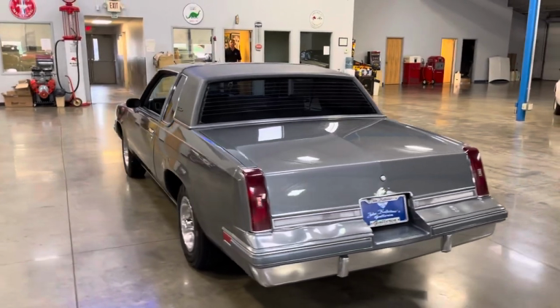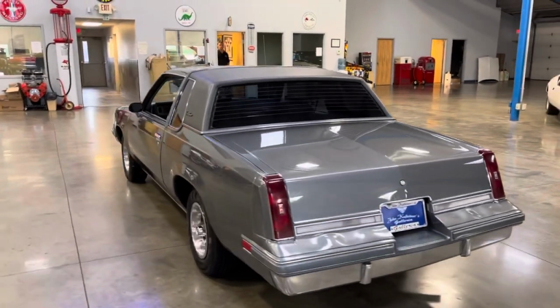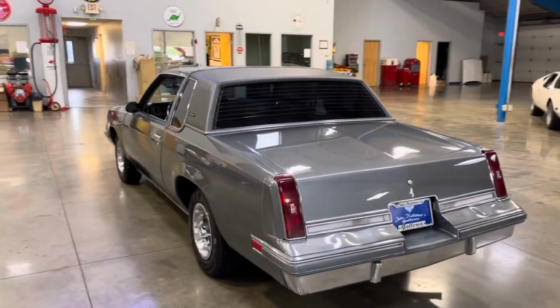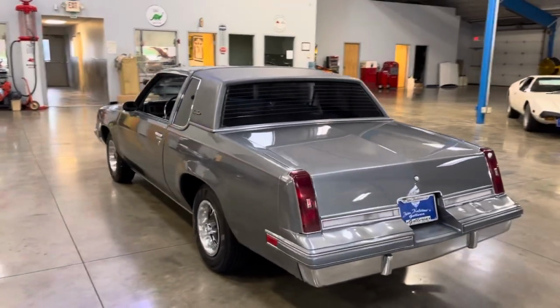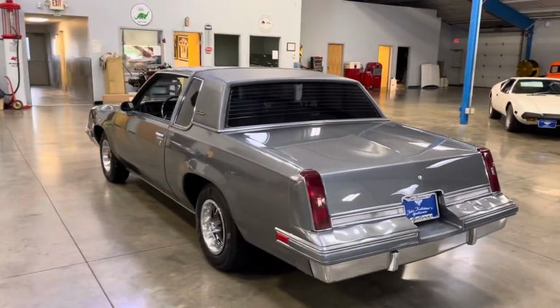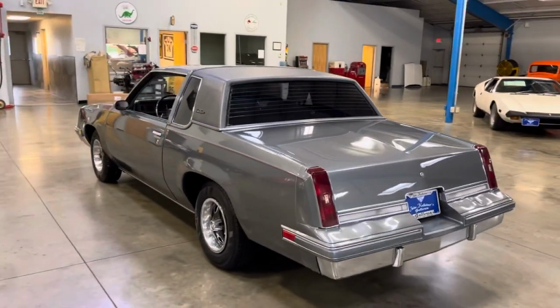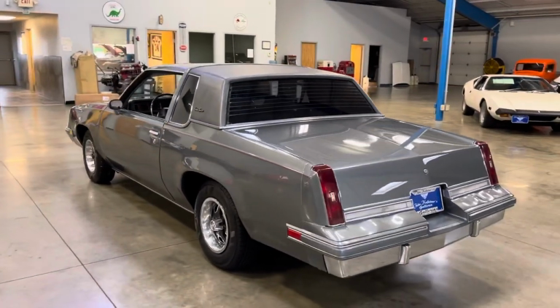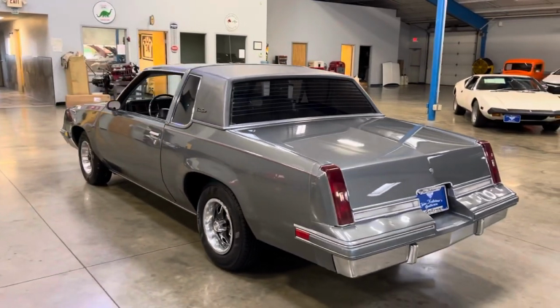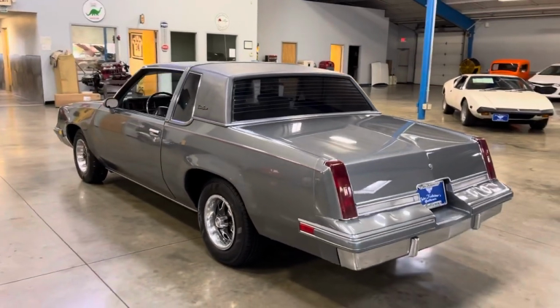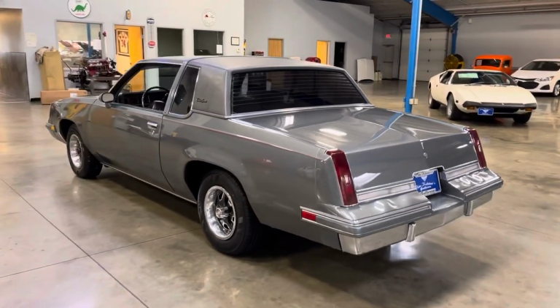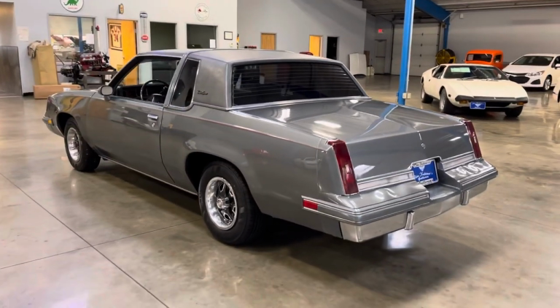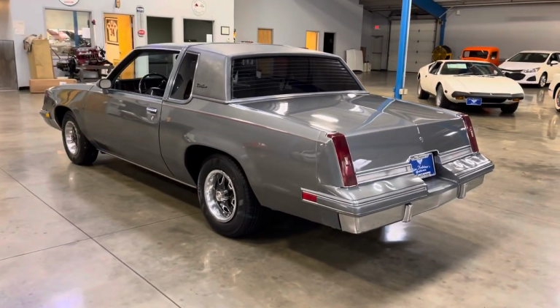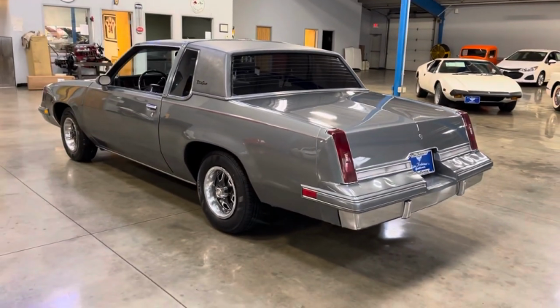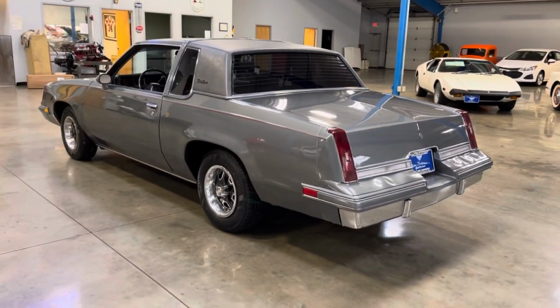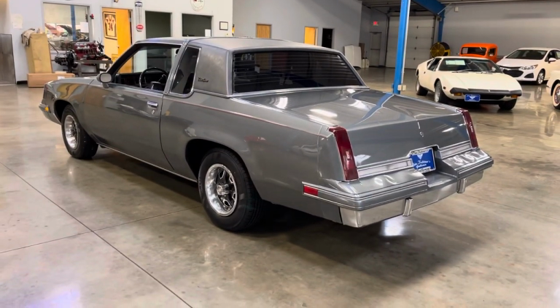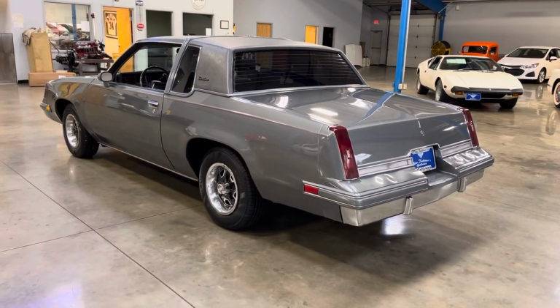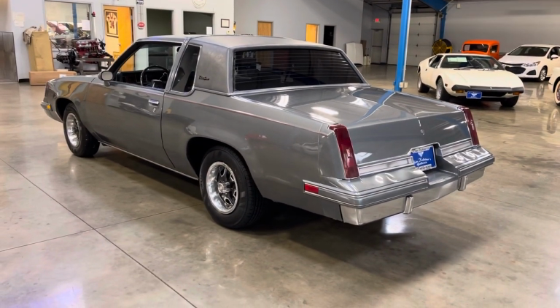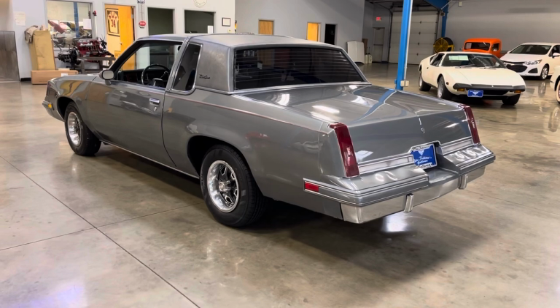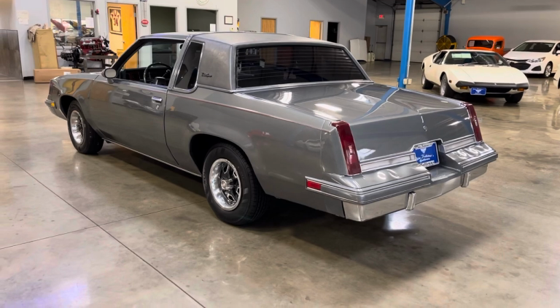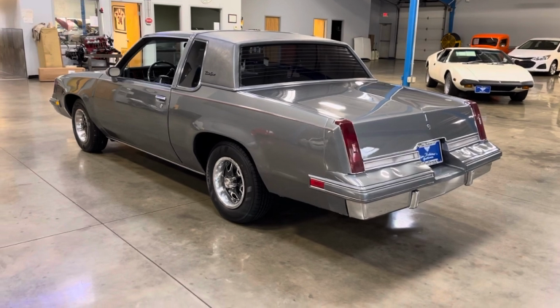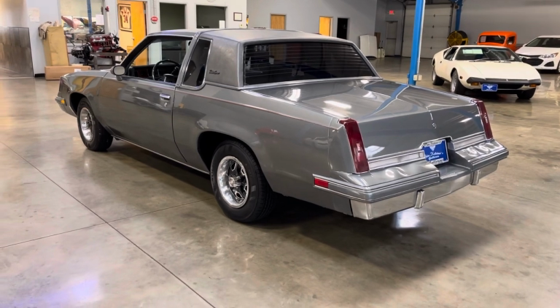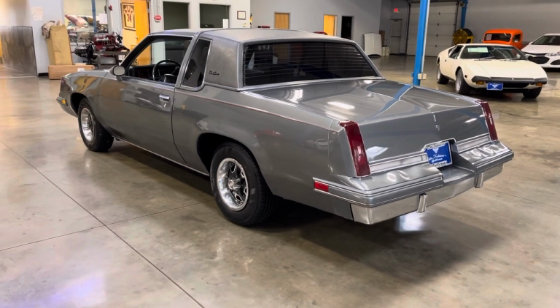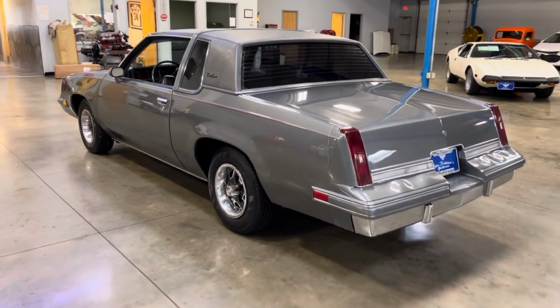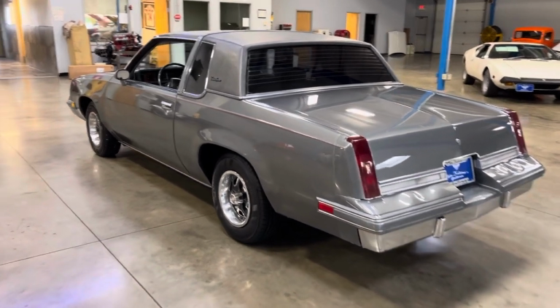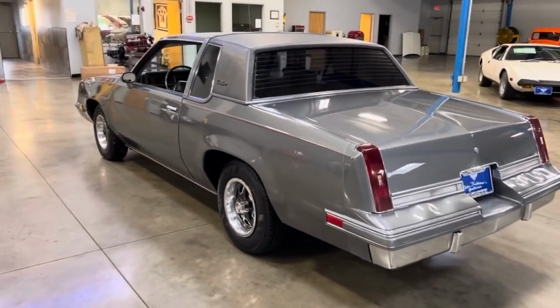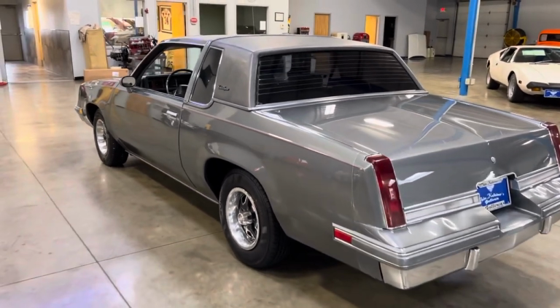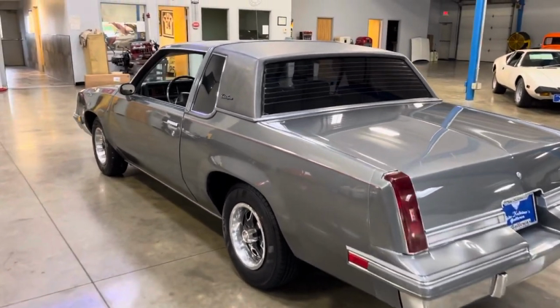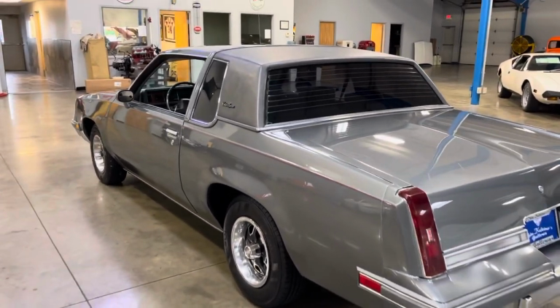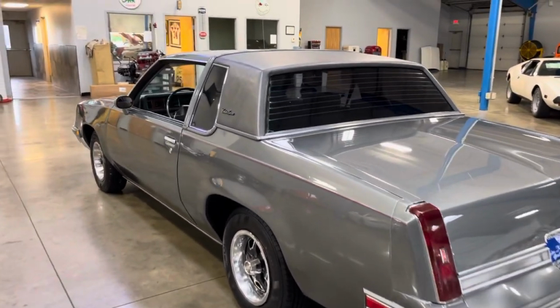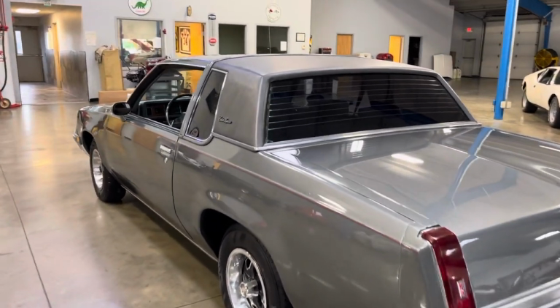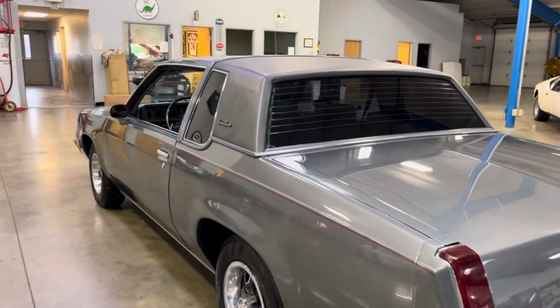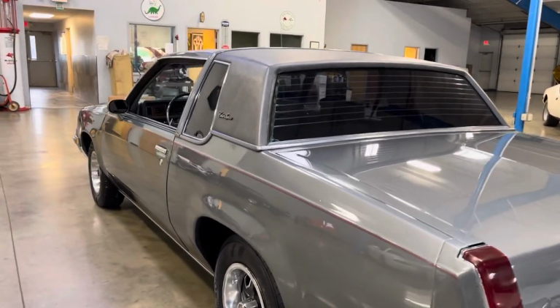I absolutely love driving this car. It just floats down the road. It's extremely comfortable to drive.